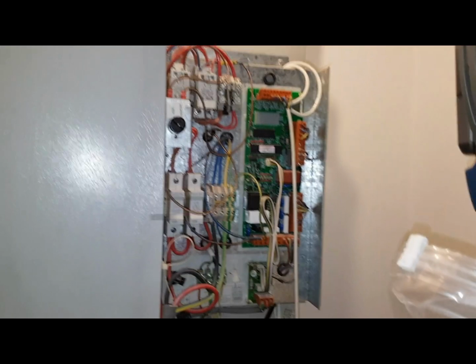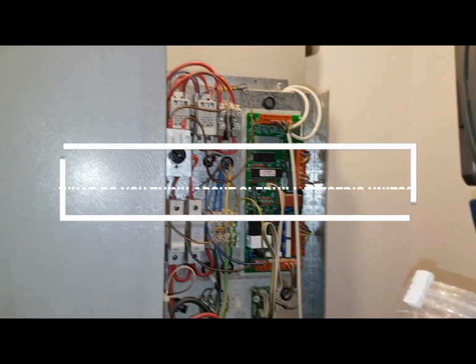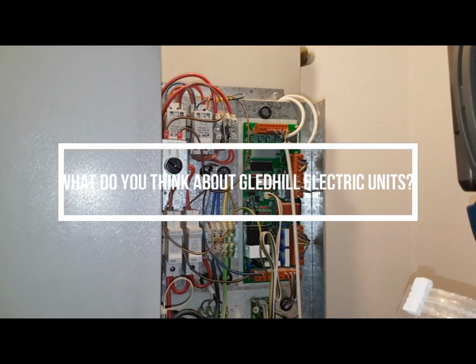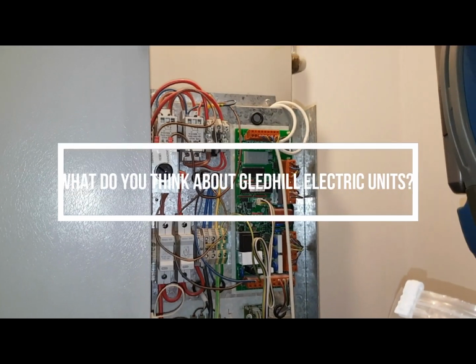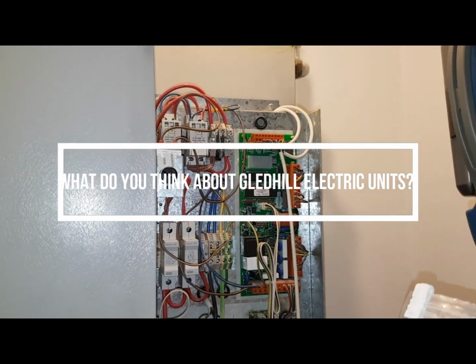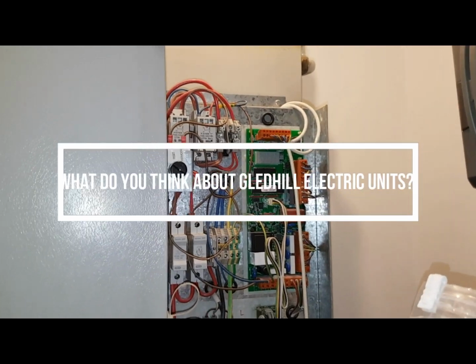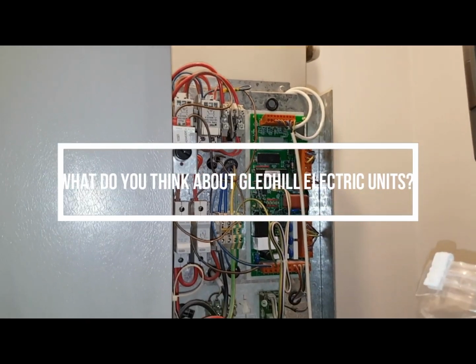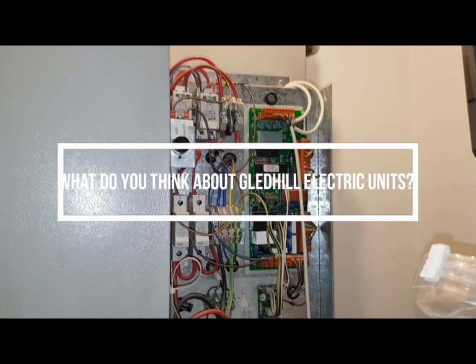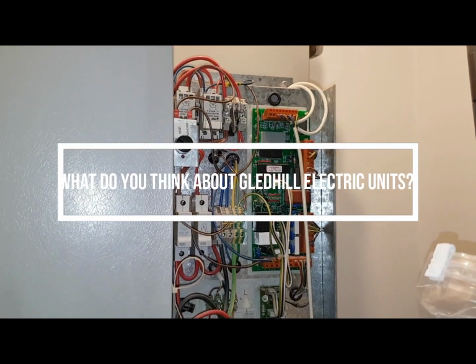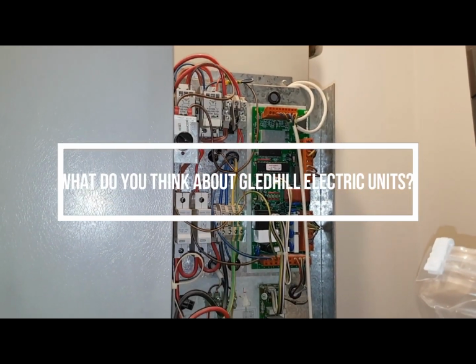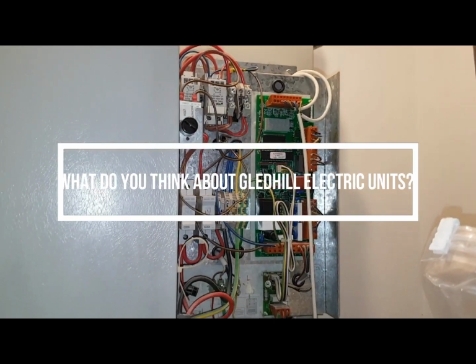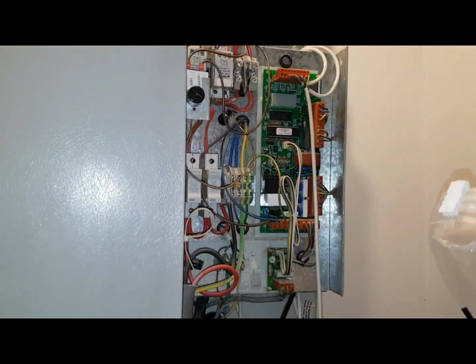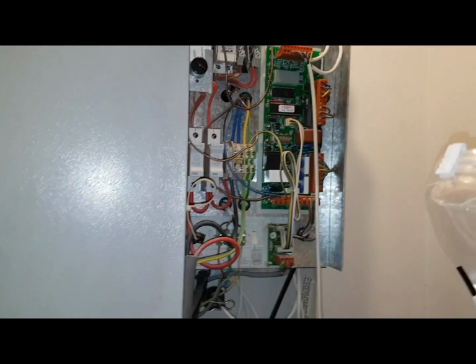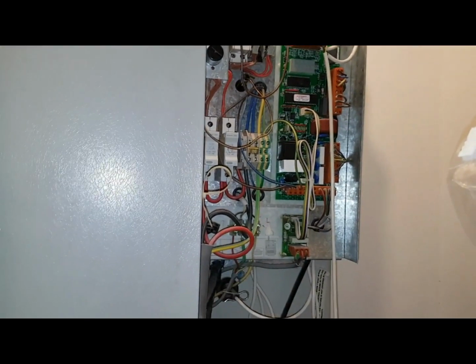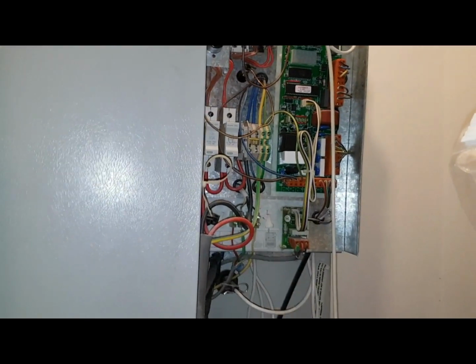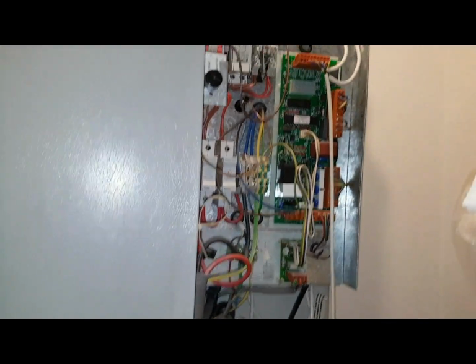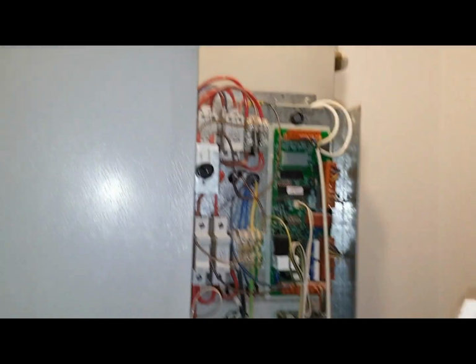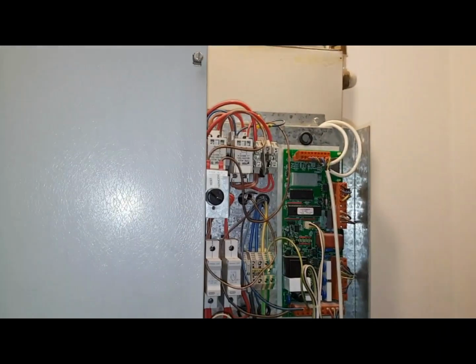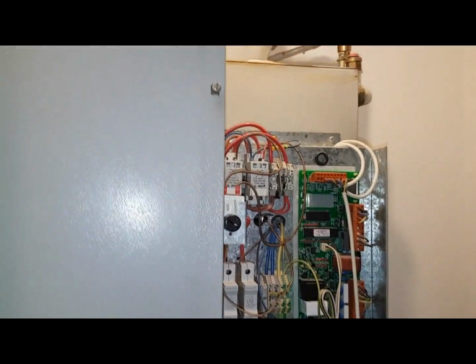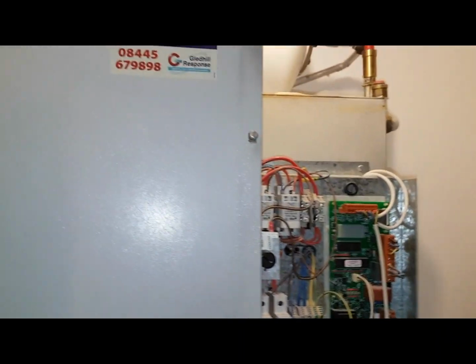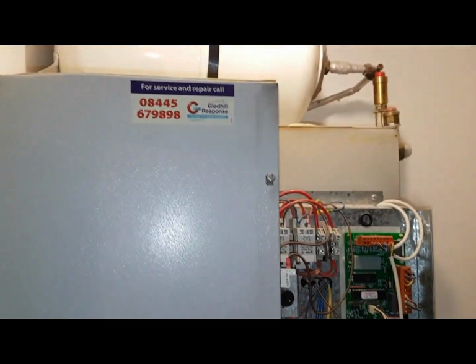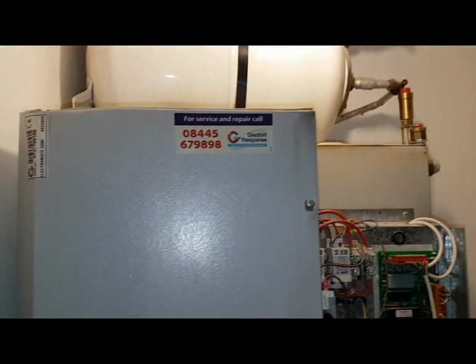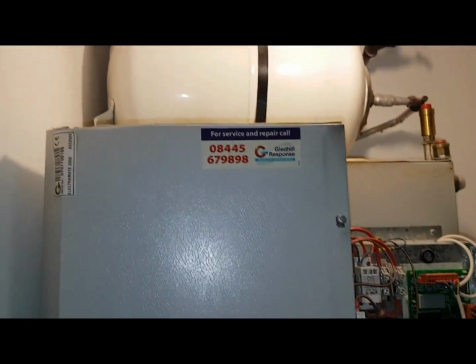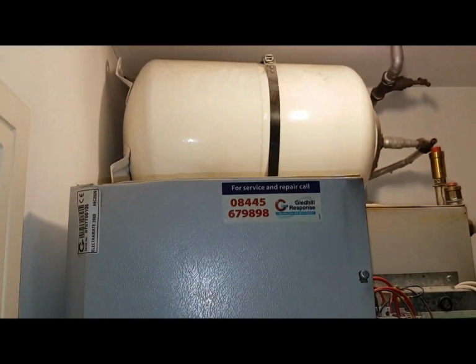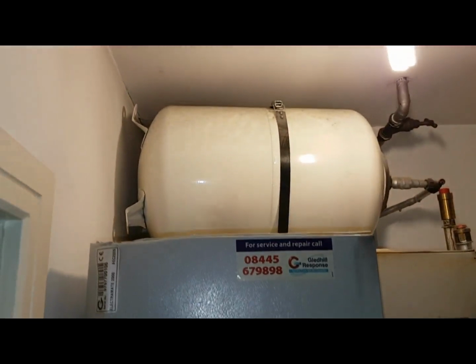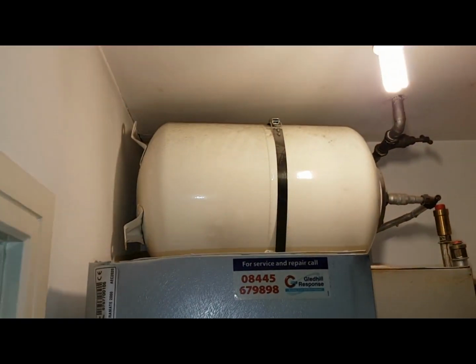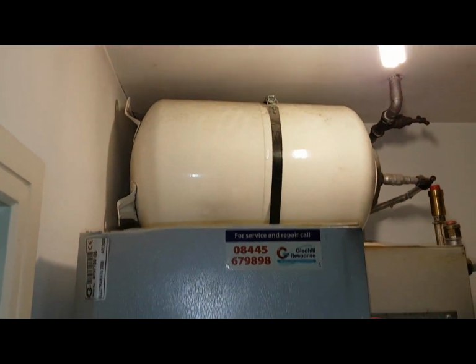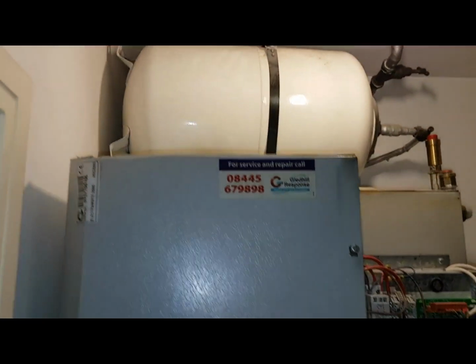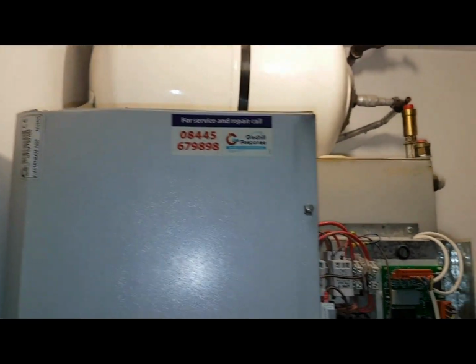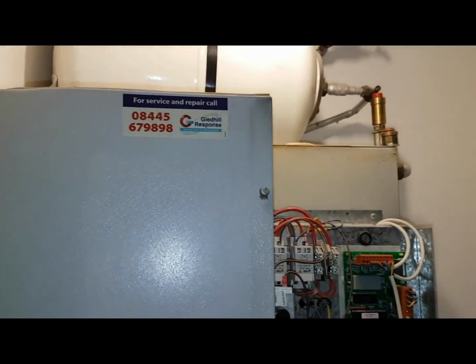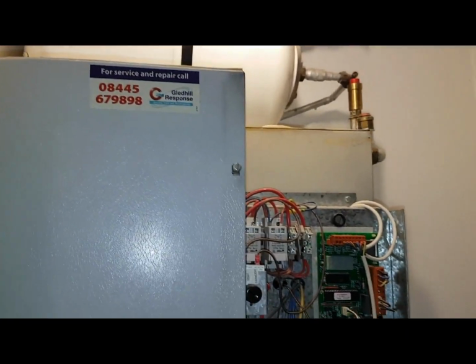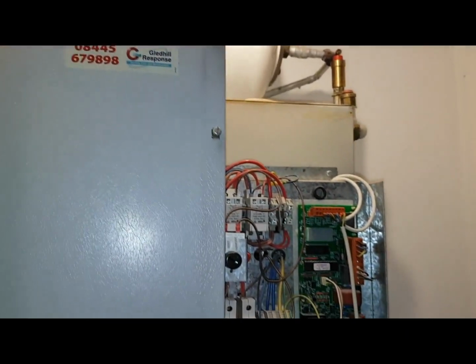This is a third Electromate 2000, and on this one you can see it's a big one. Look at the ceiling height as opposed to the small one.